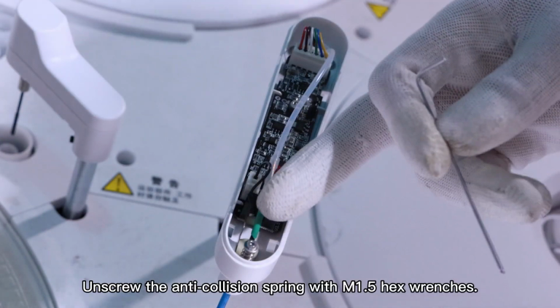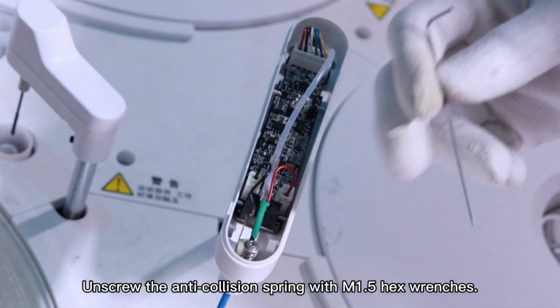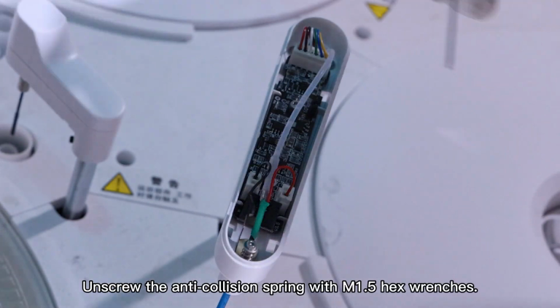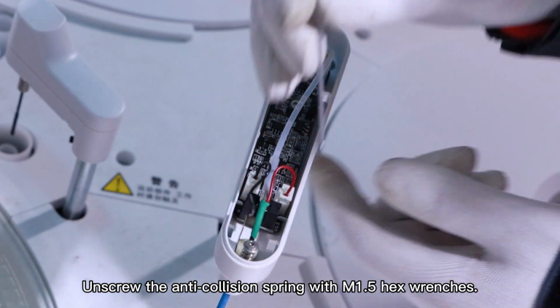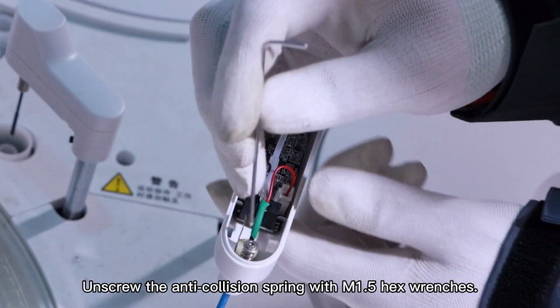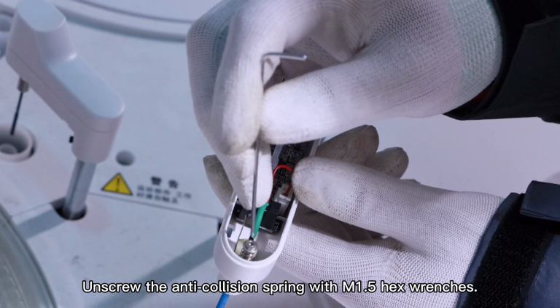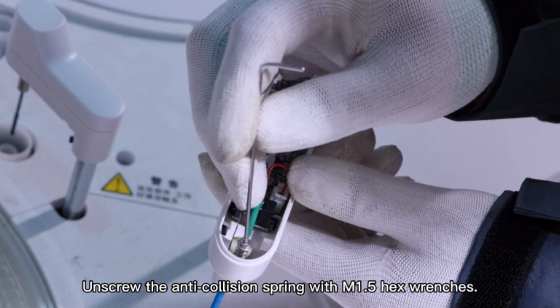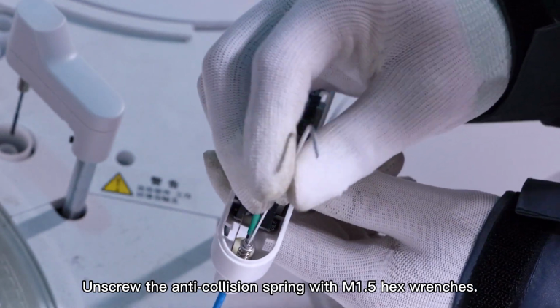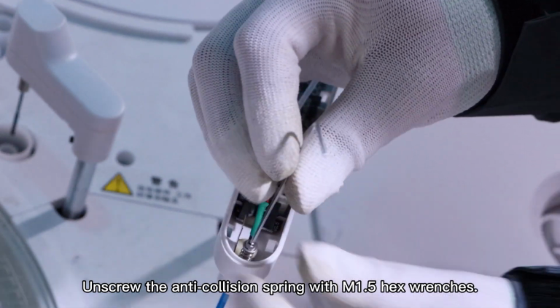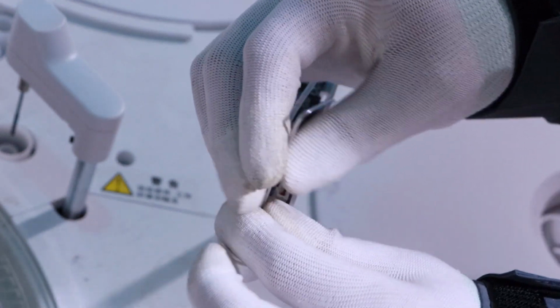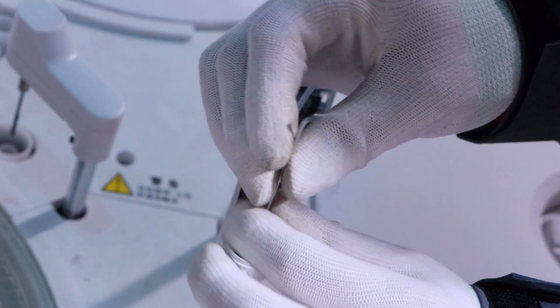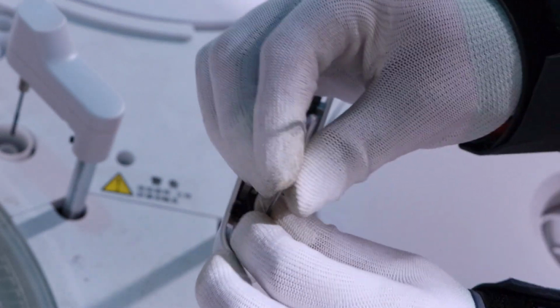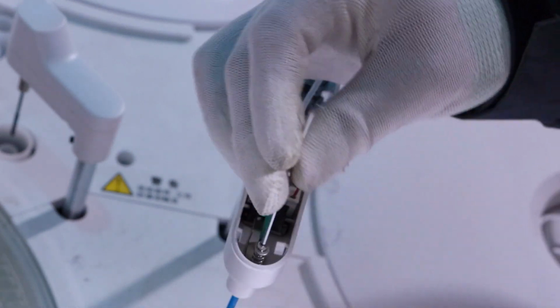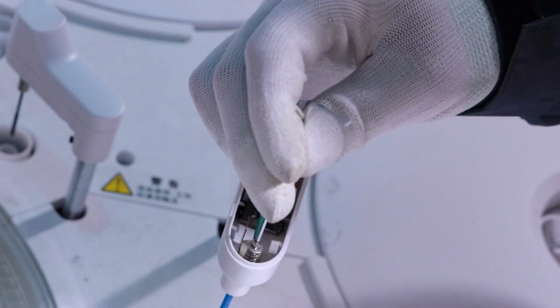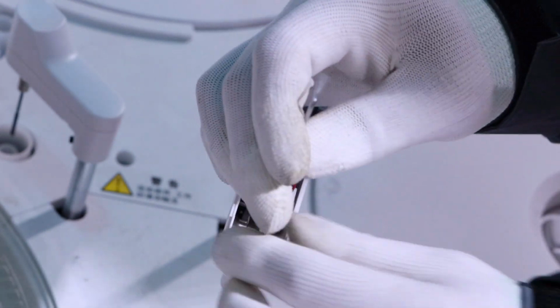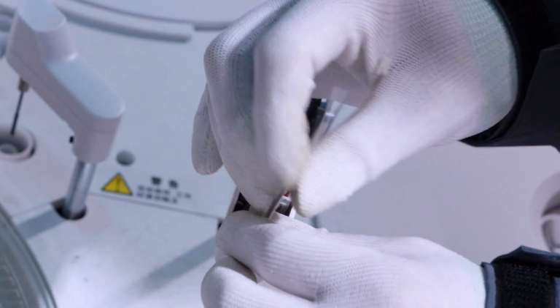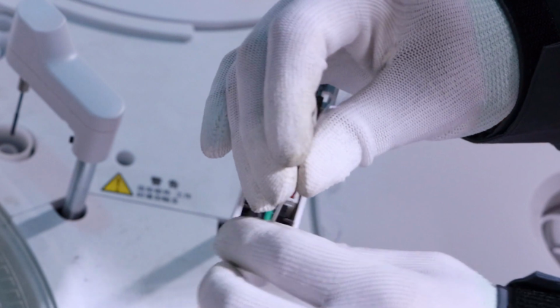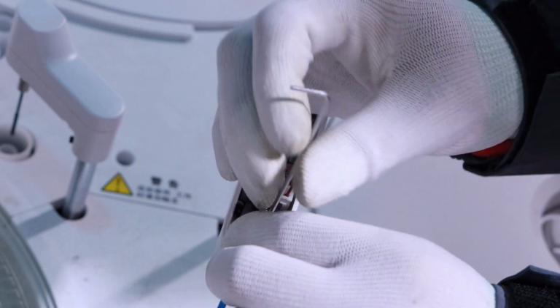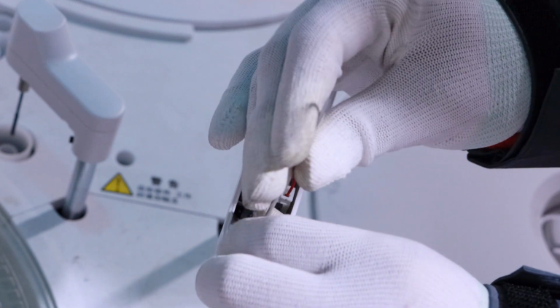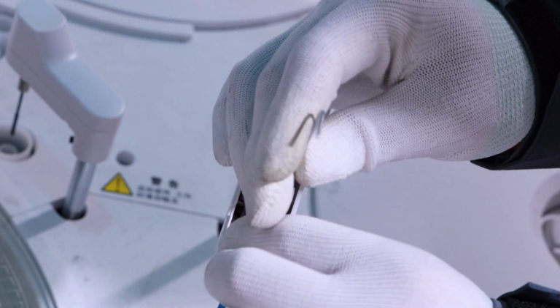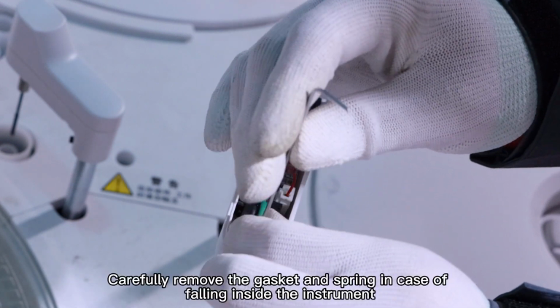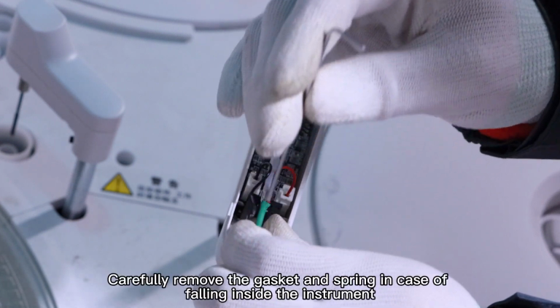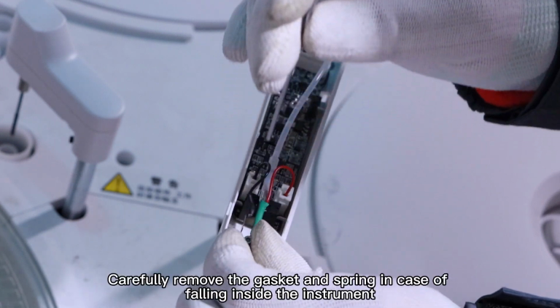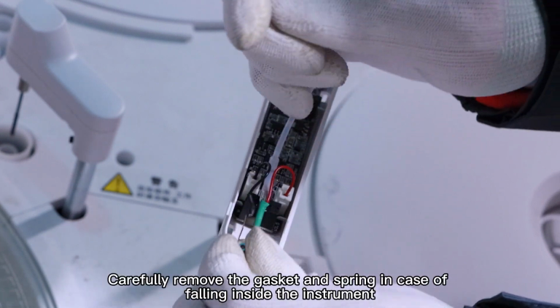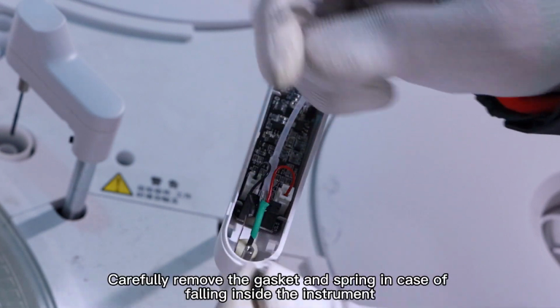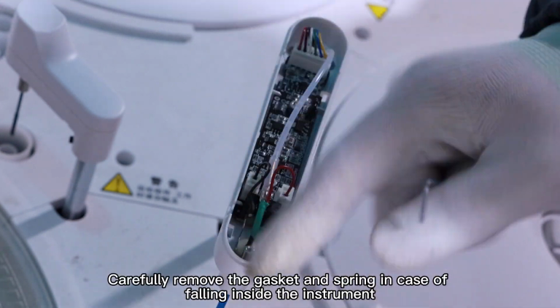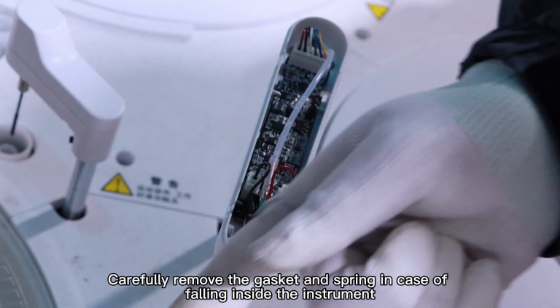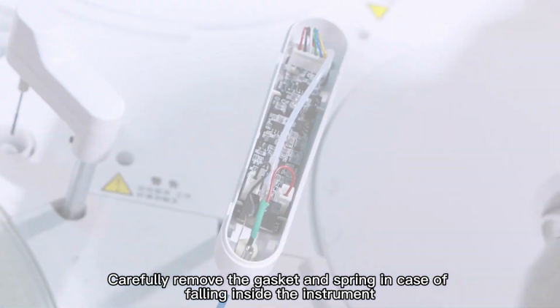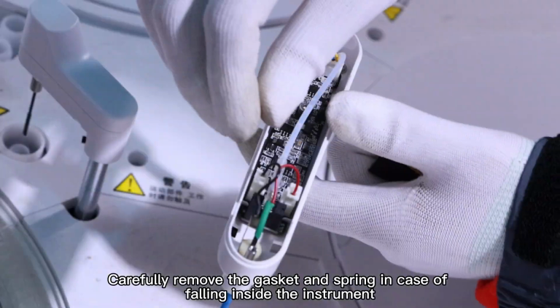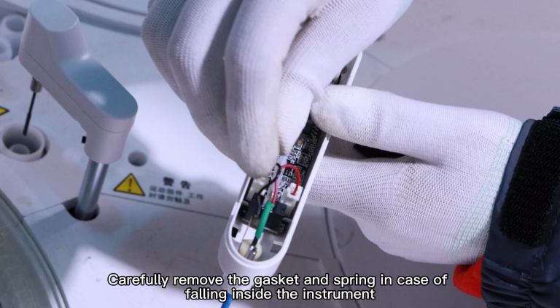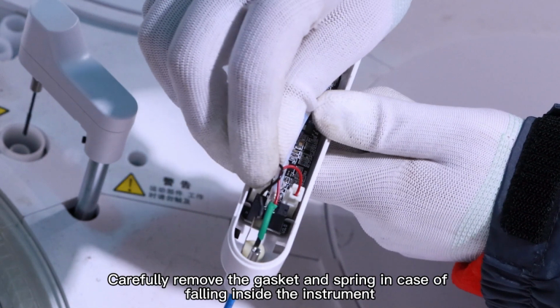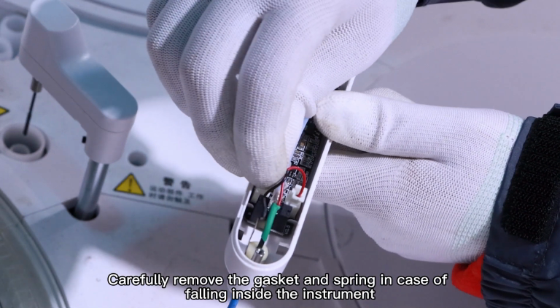Unscrew the anti-collision spring with M1.5 hex wrenches. Carefully remove the gasket and spring in case they fall inside the device.